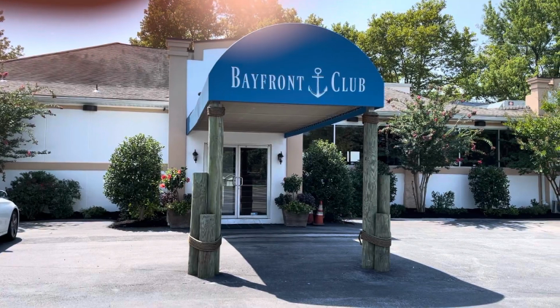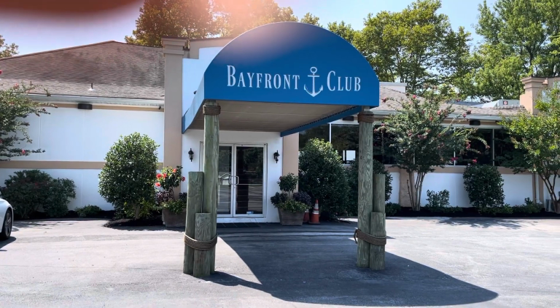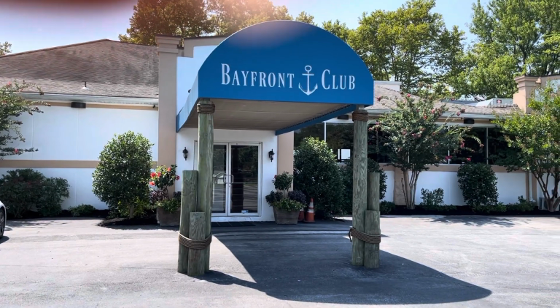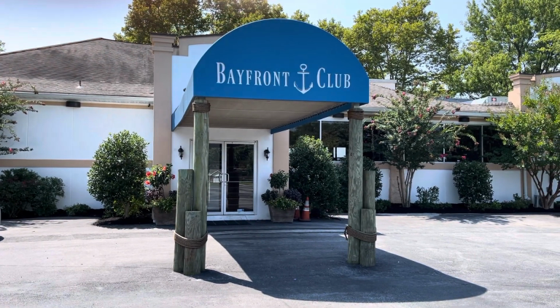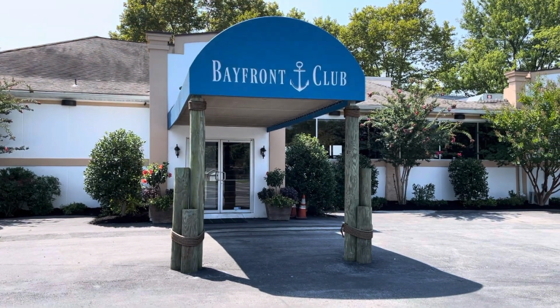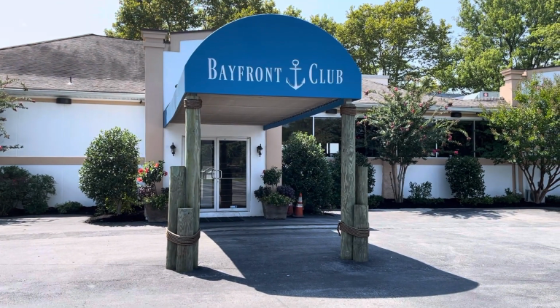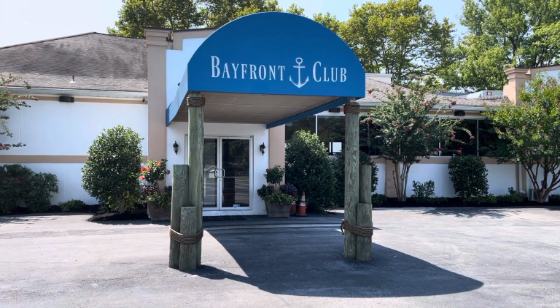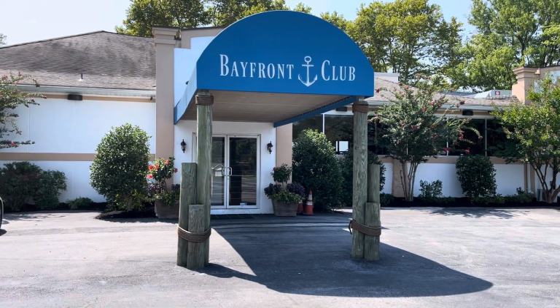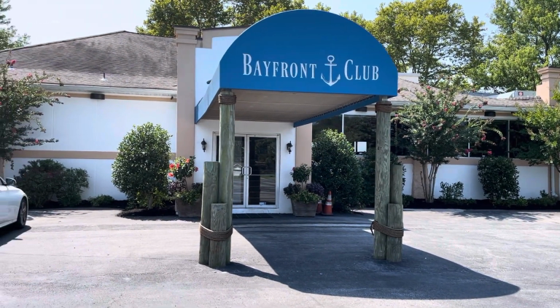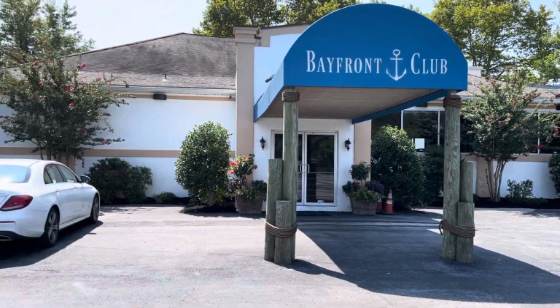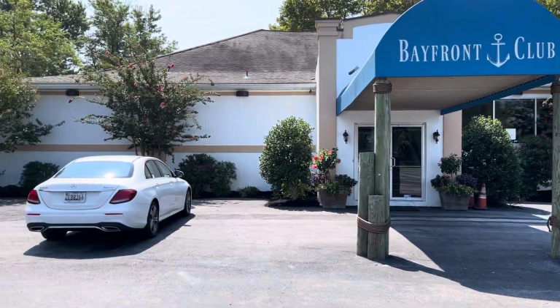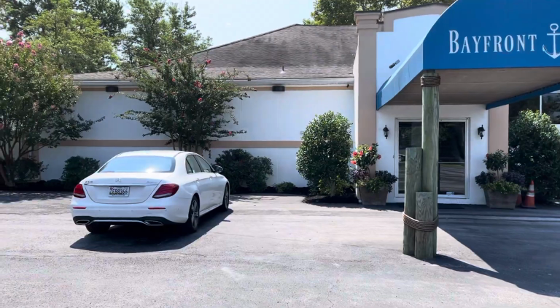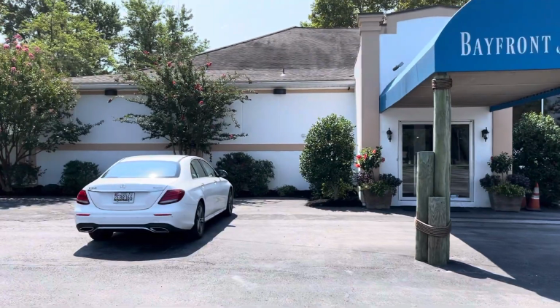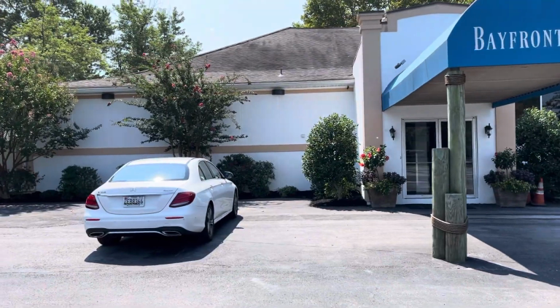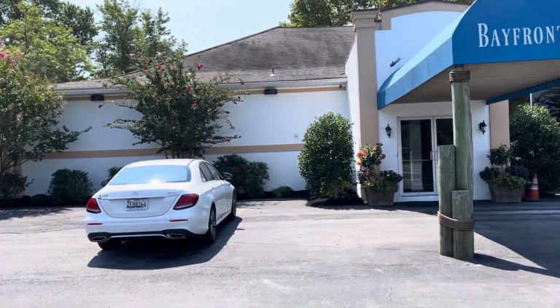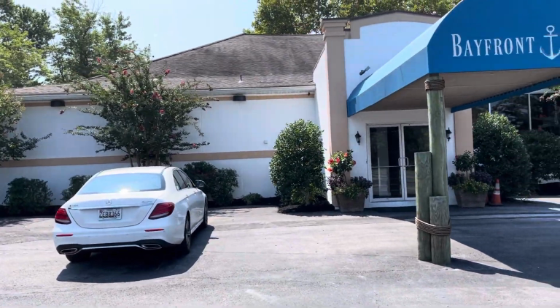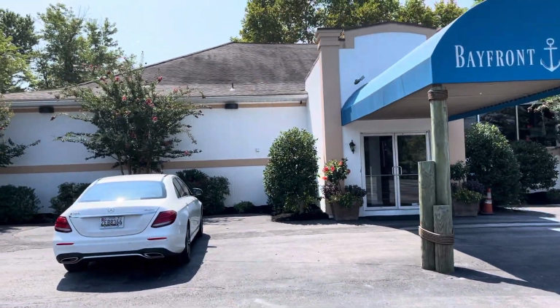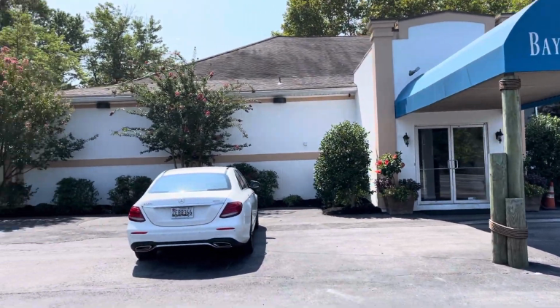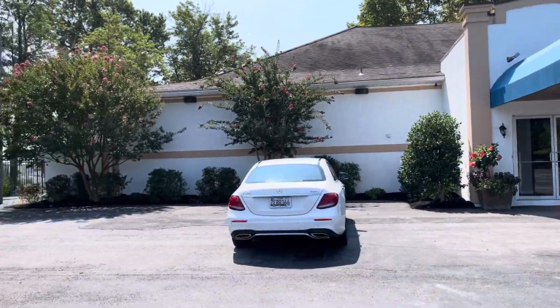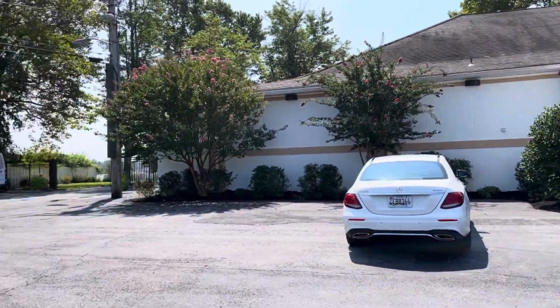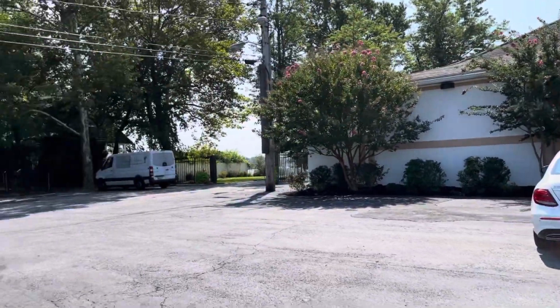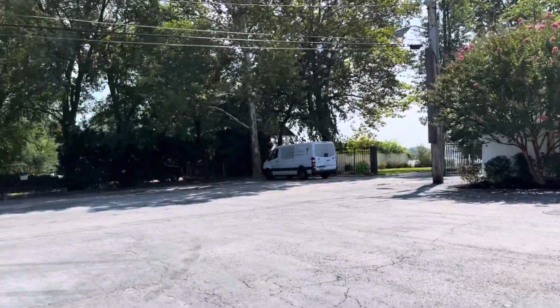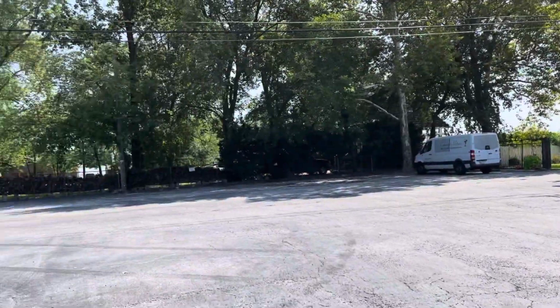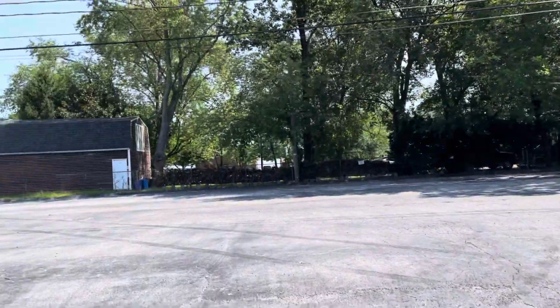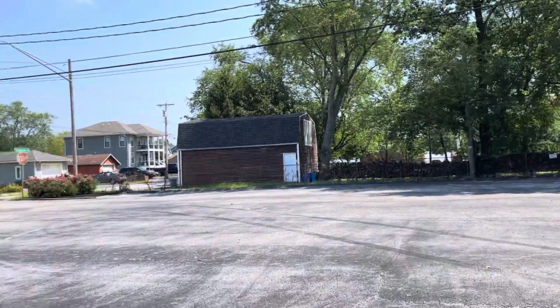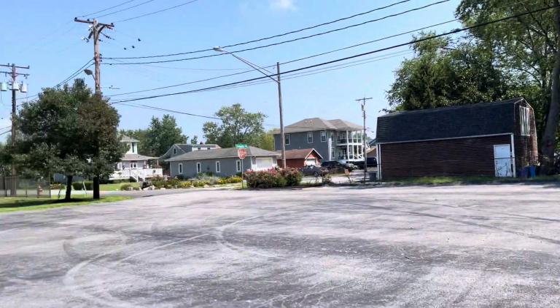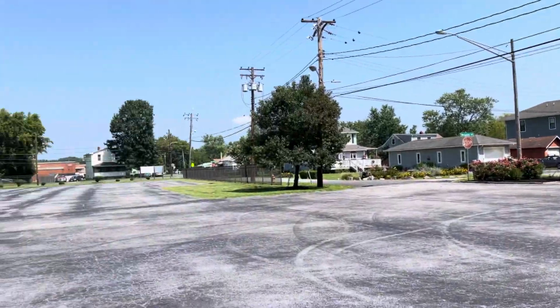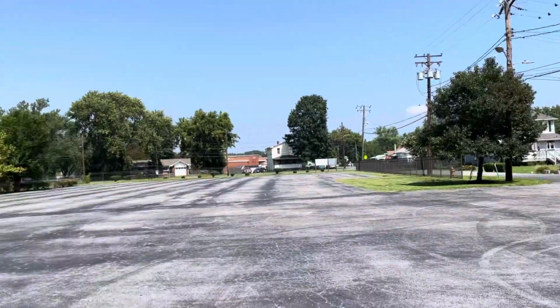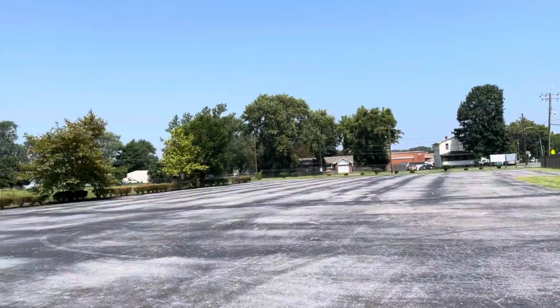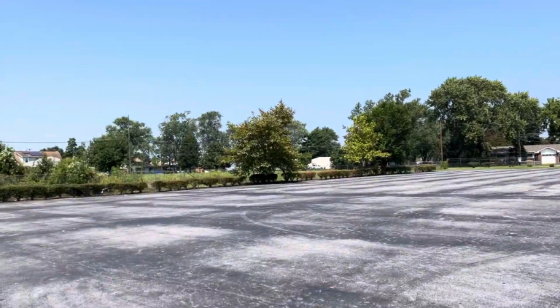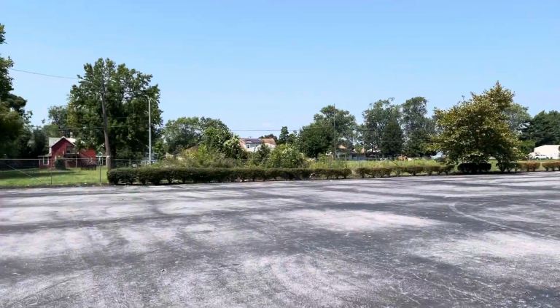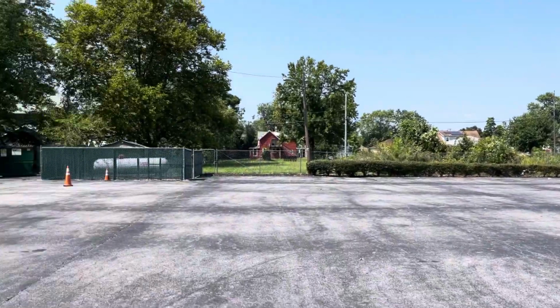Welcome to the Bayfront Club. We're located in Edgemere, Maryland, and I am going to take you on a little tour here. Just want to show you really quick how big the parking lot space is here.